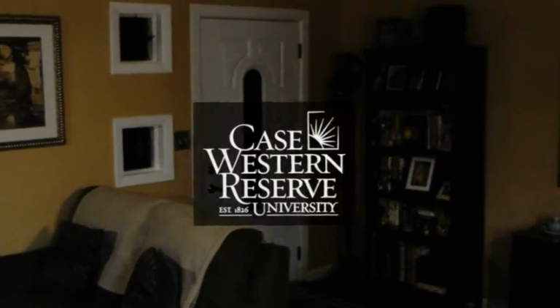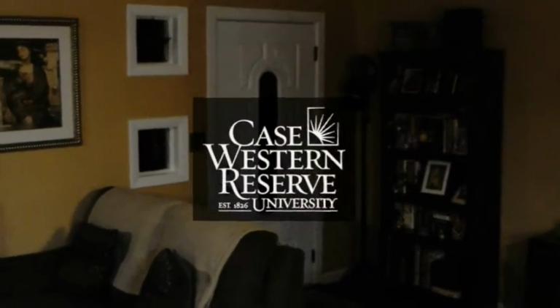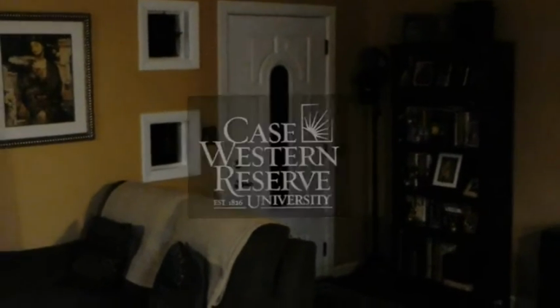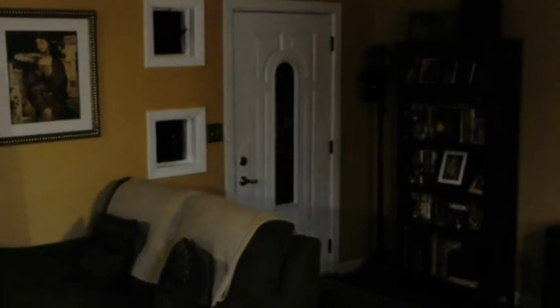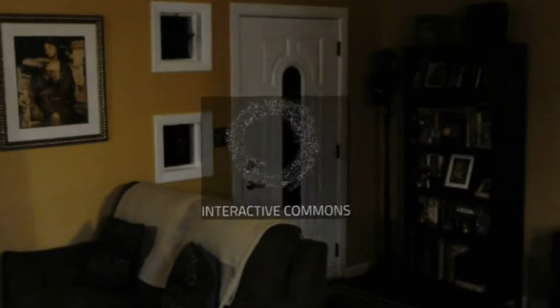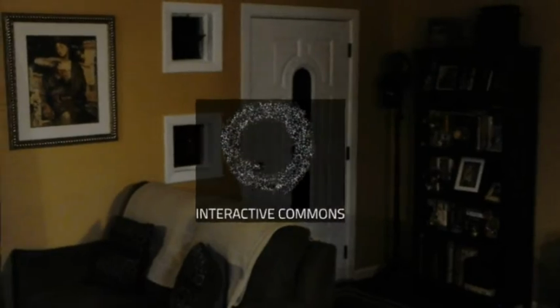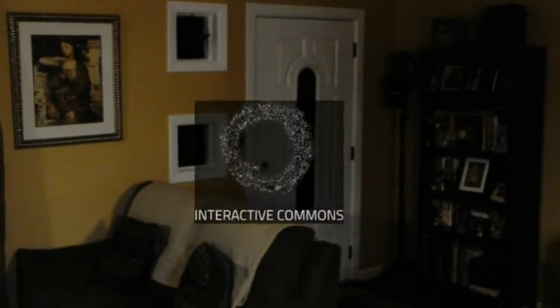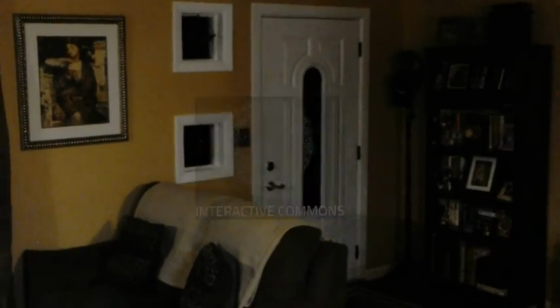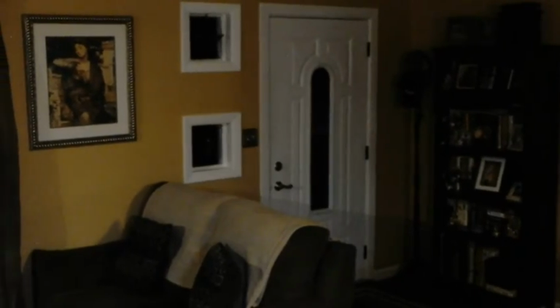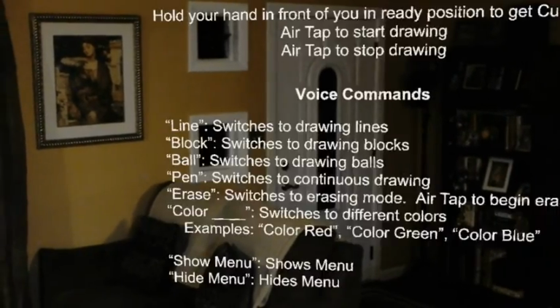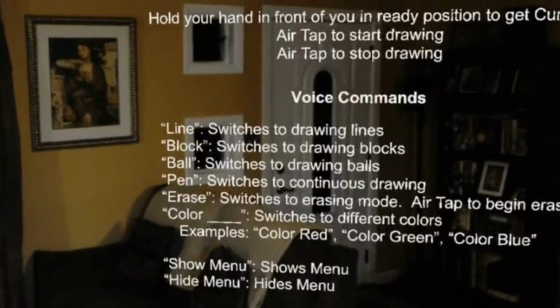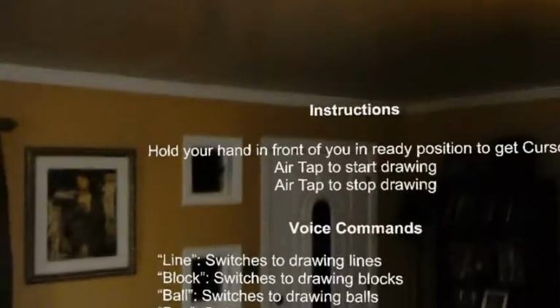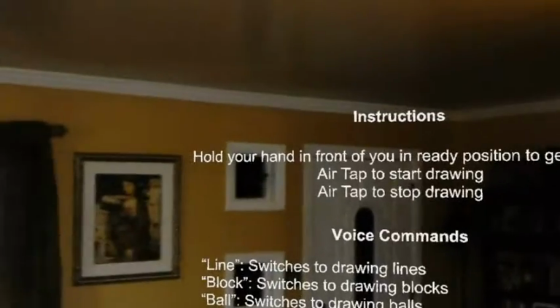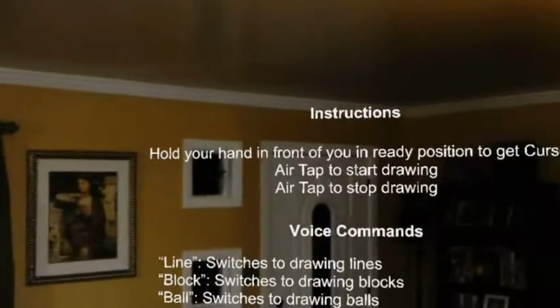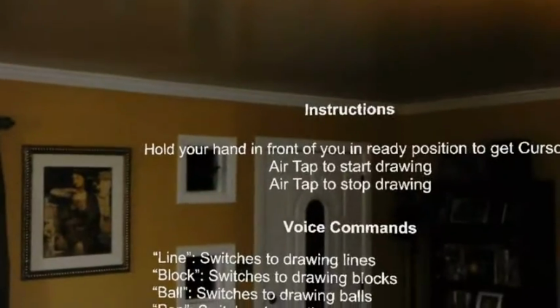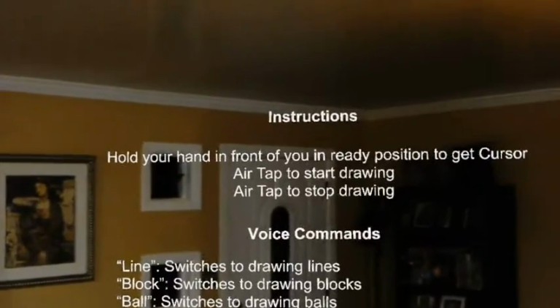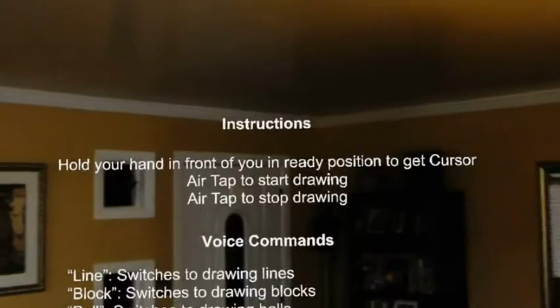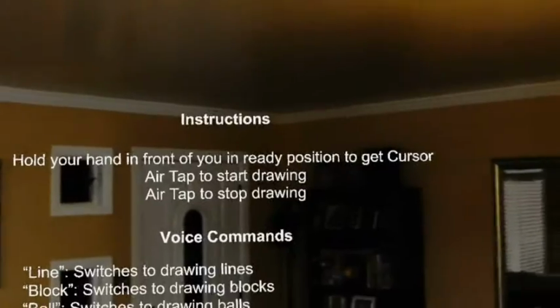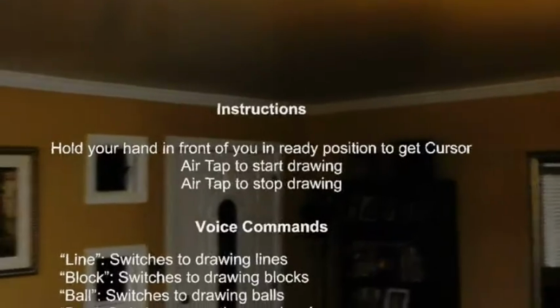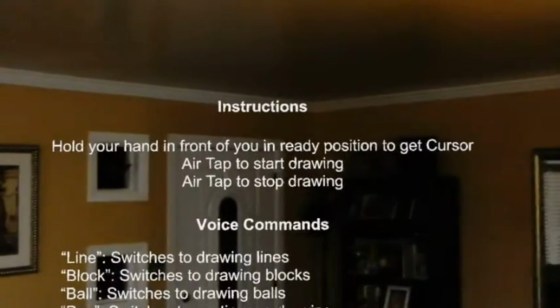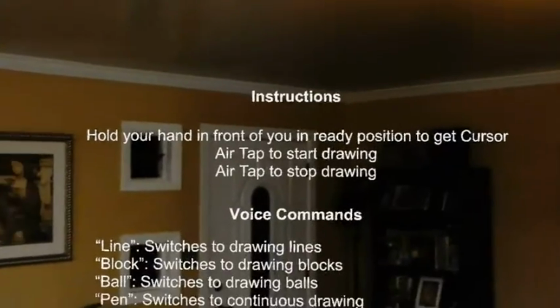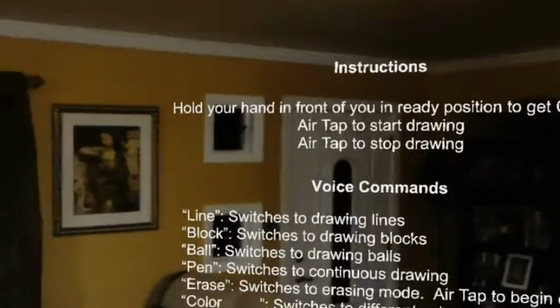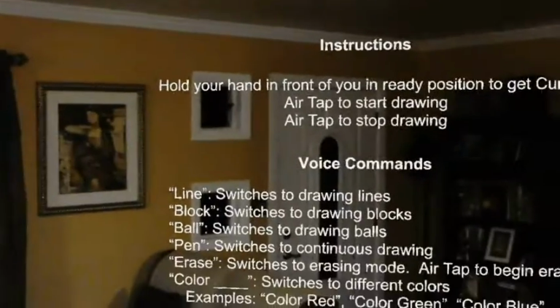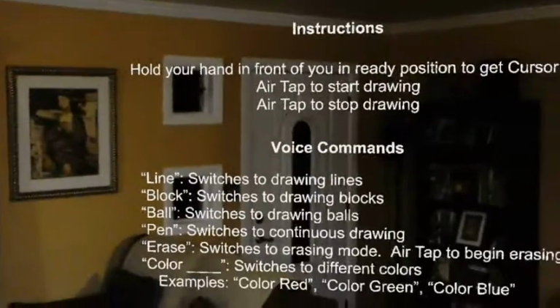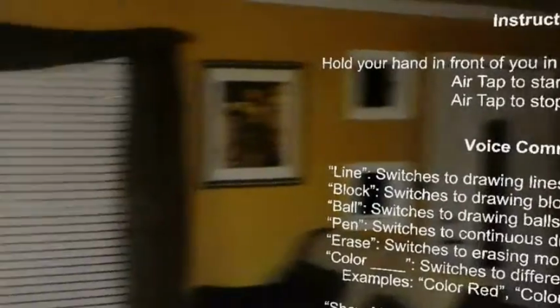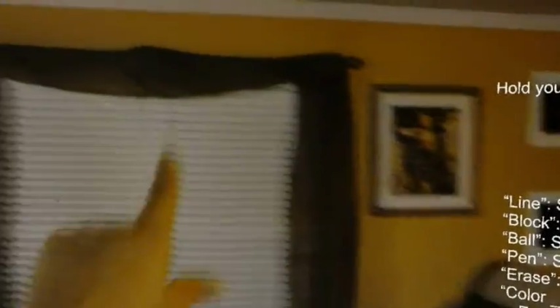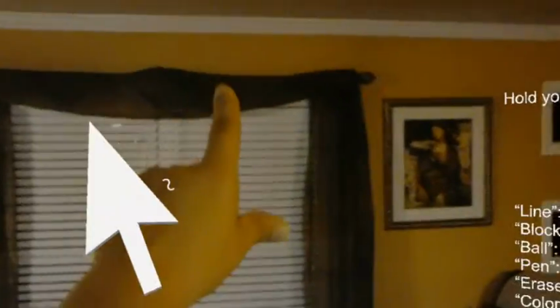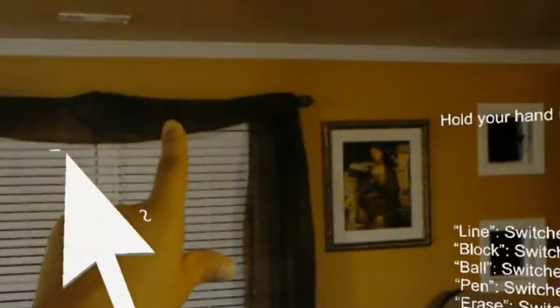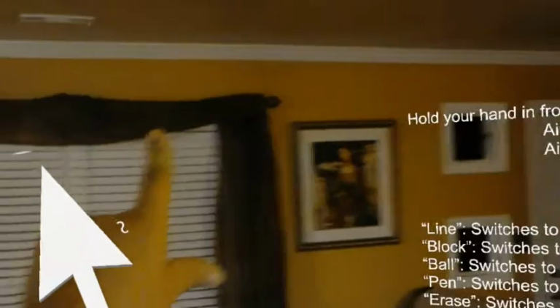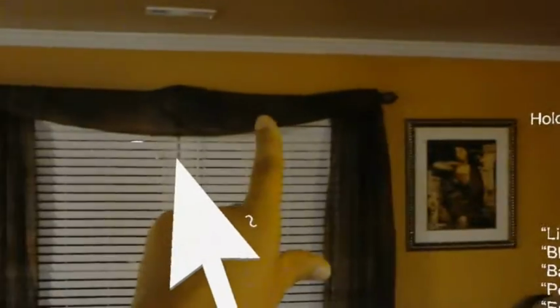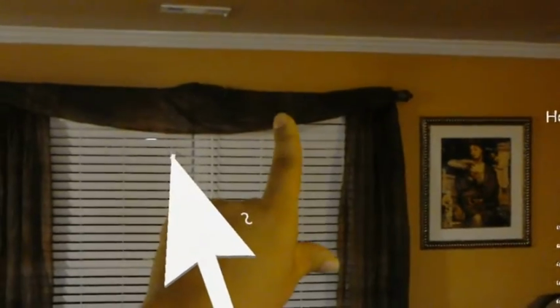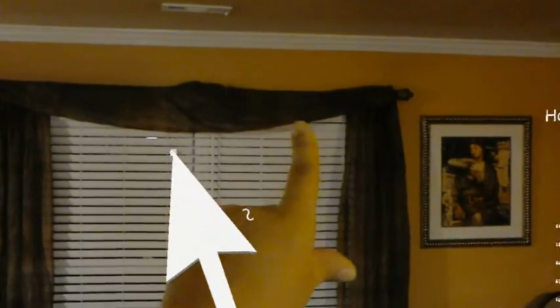There we go. Interactive Commons. Hold your hand in front of you, get a cursor. Okay, tap to start drawing.